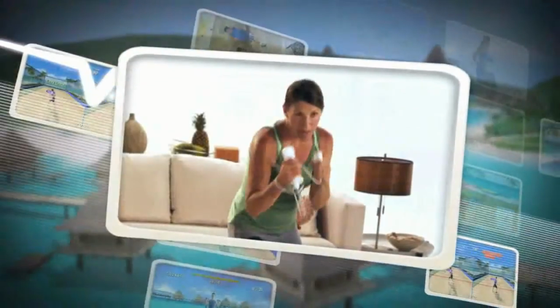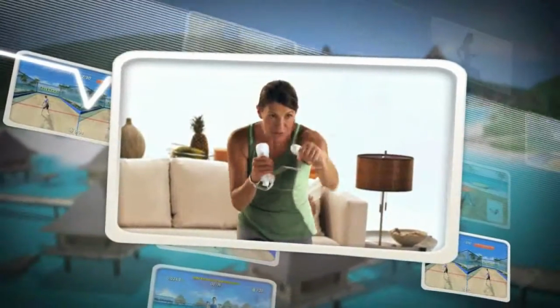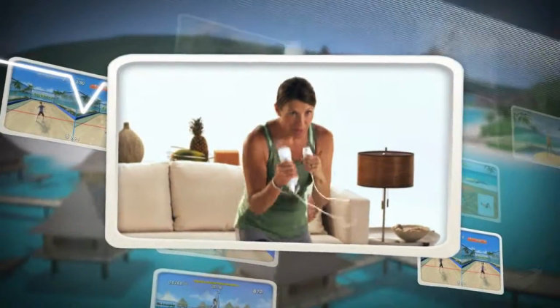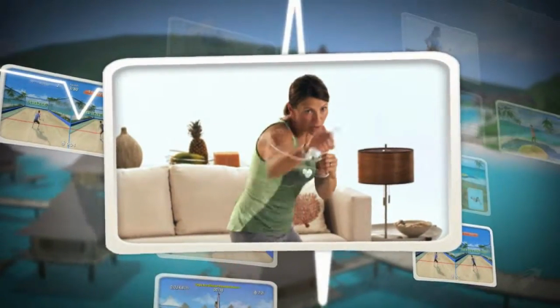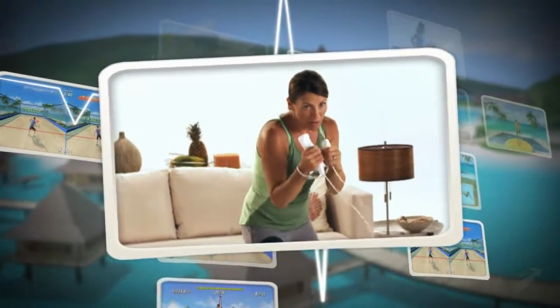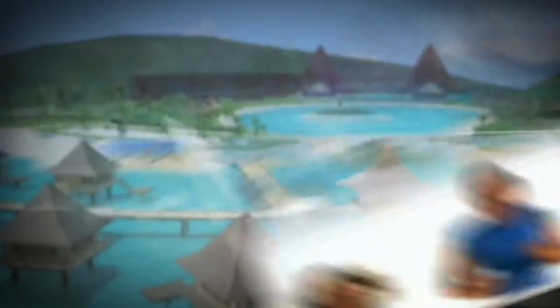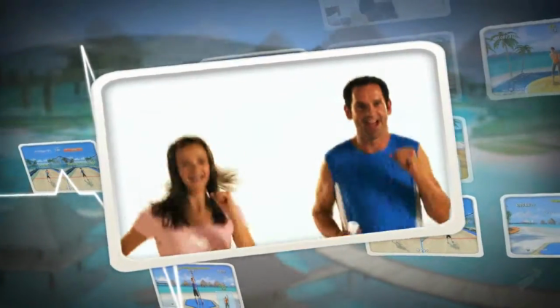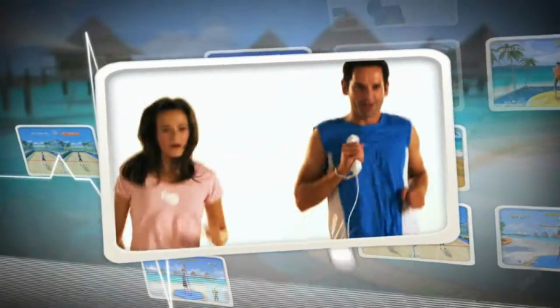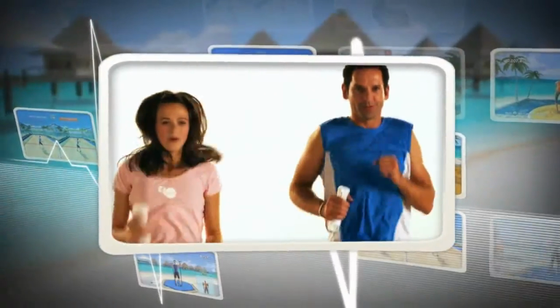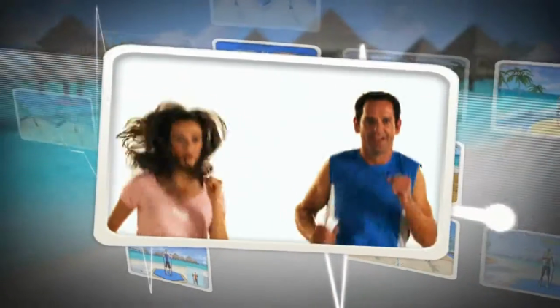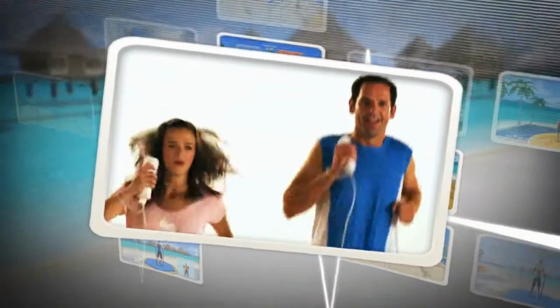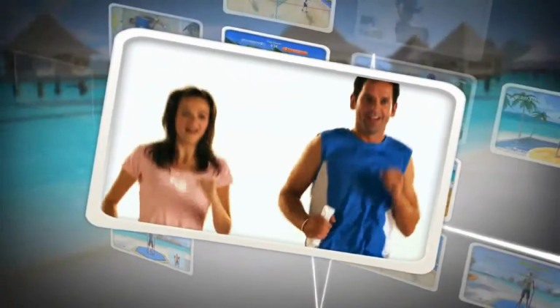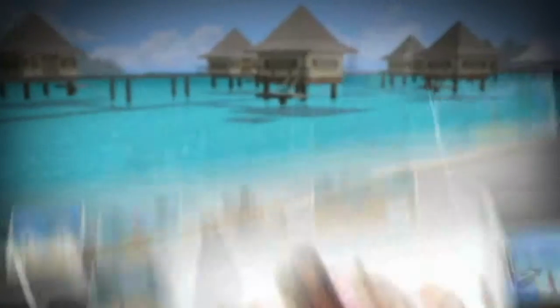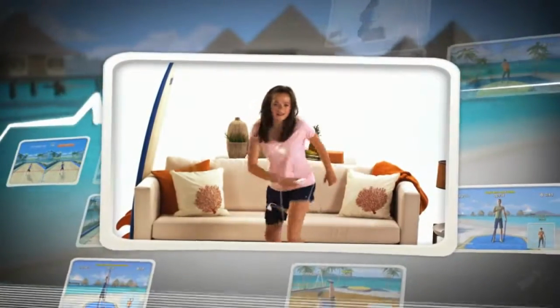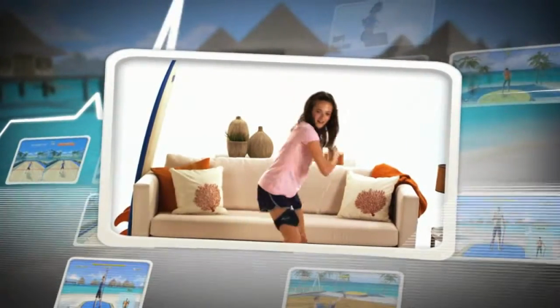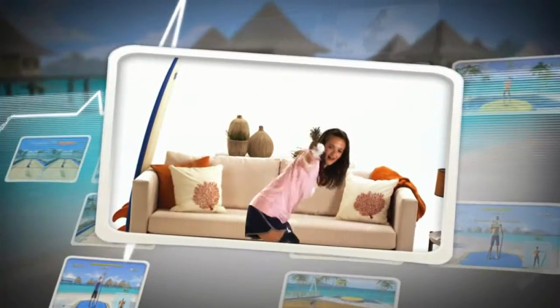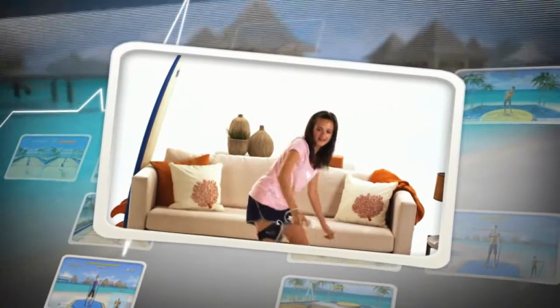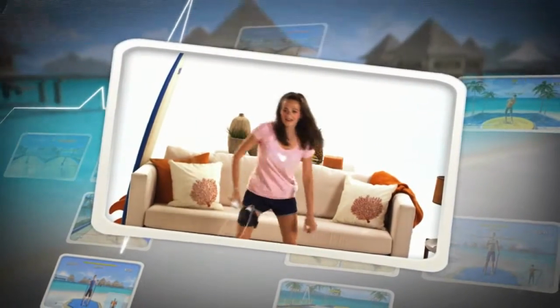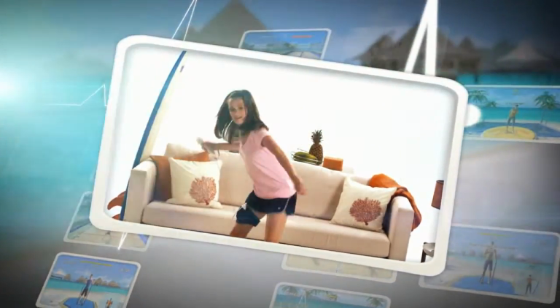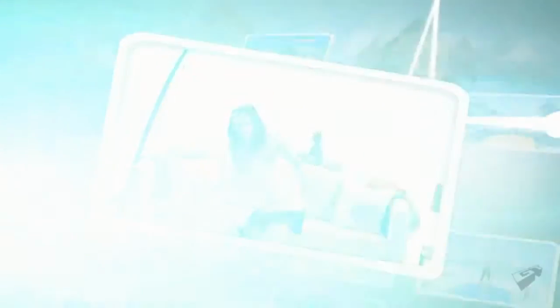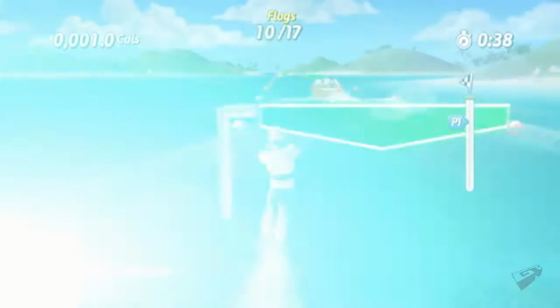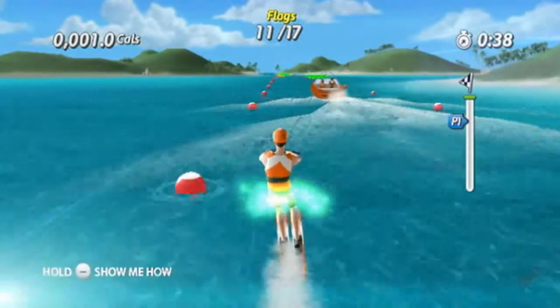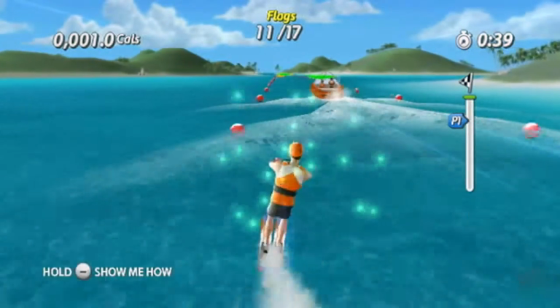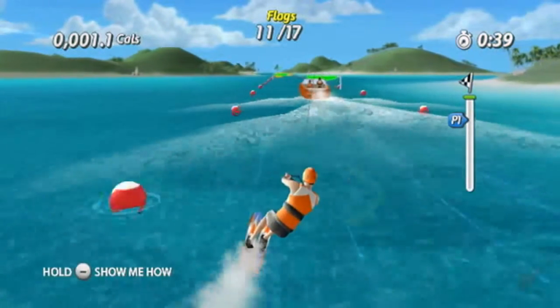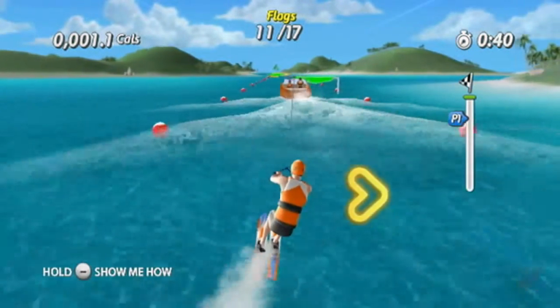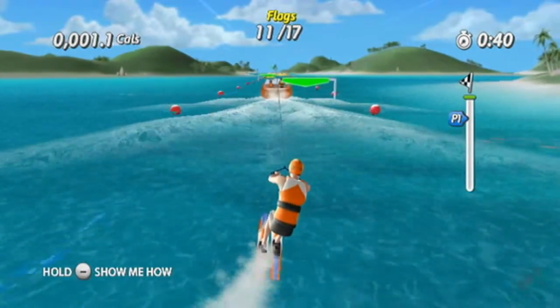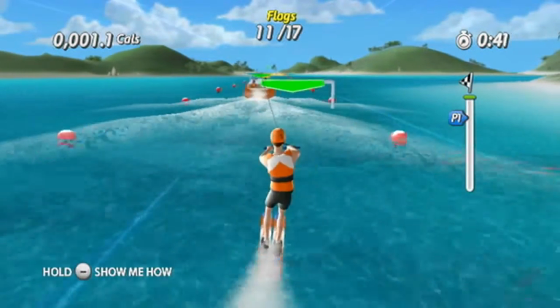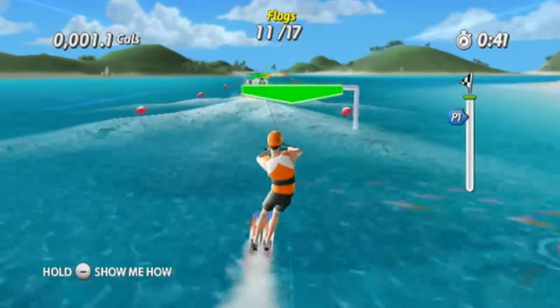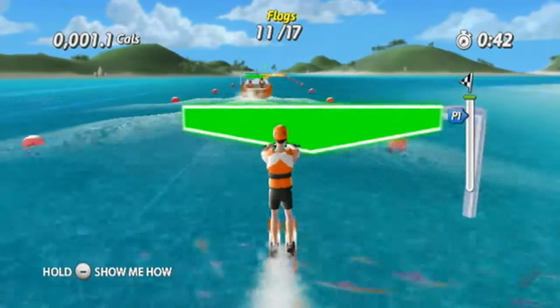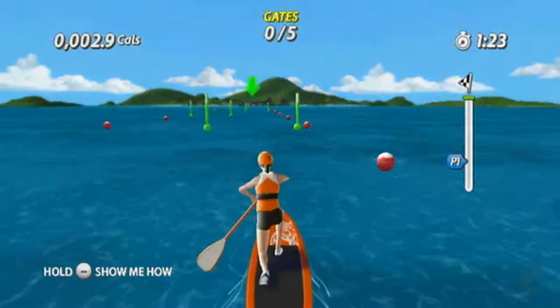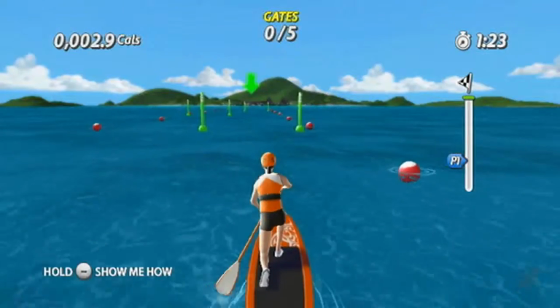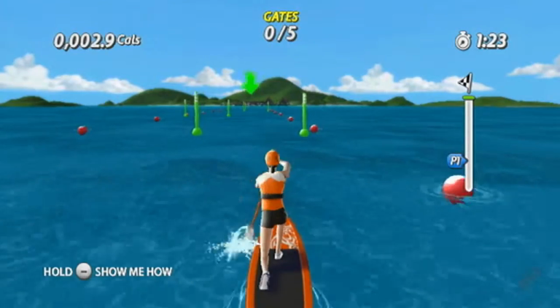EA Sports Active More Workouts introduces all-new fun fitness activities to spice up your workout routine while providing an effective way to burn calories. If you like water sports, EA Sports Active More Workouts features both water skiing and paddle surfing.